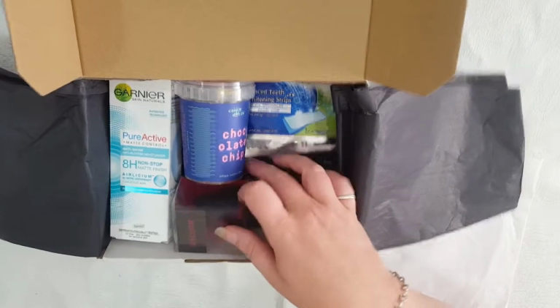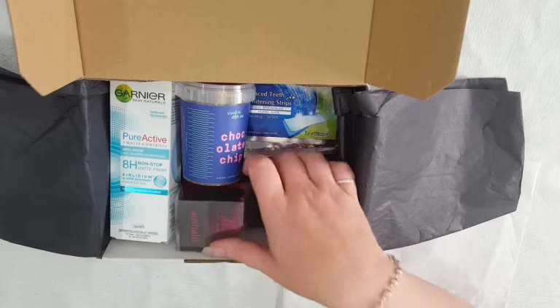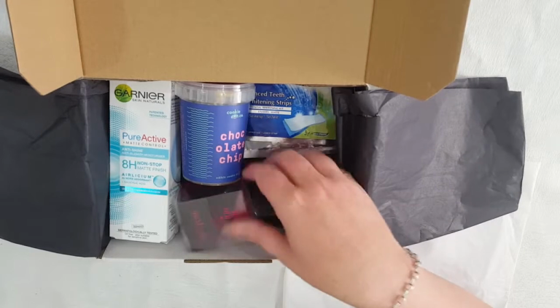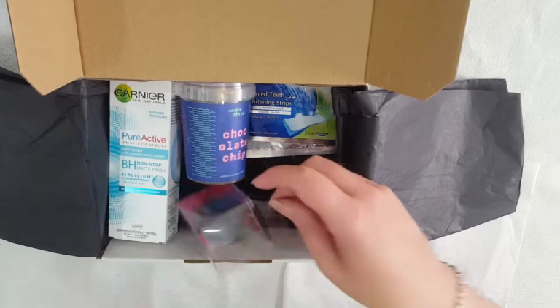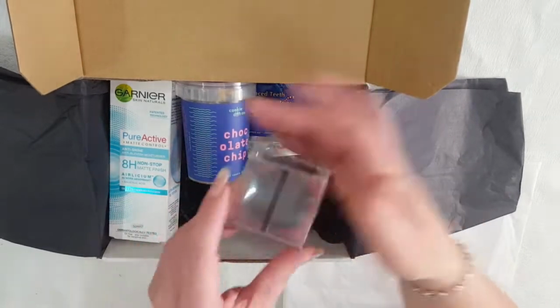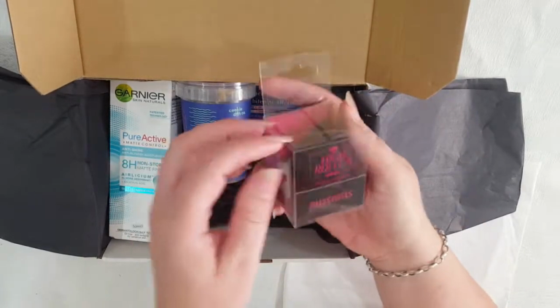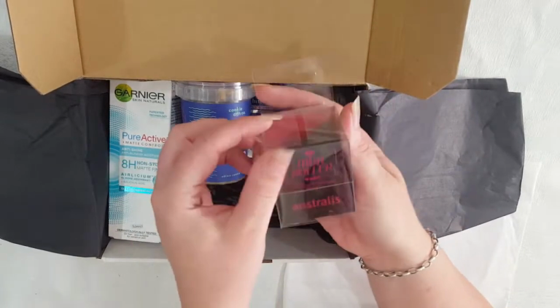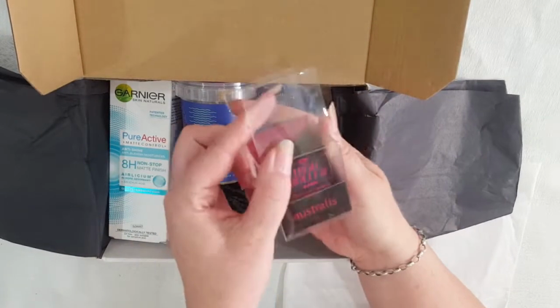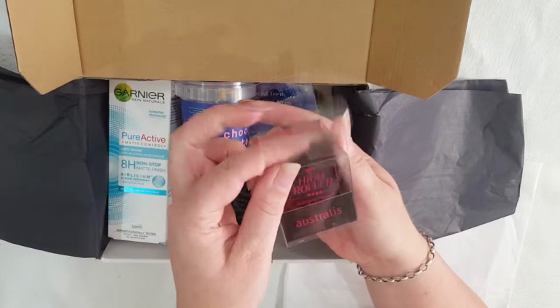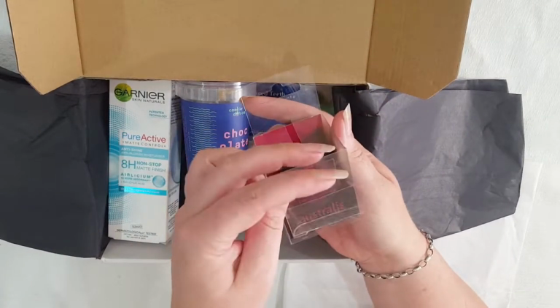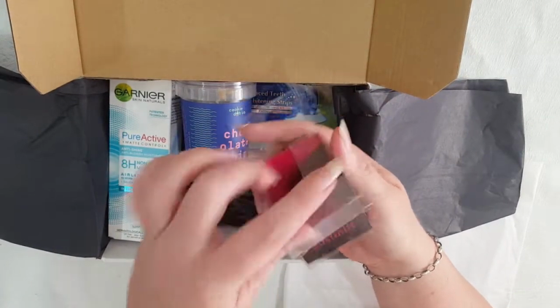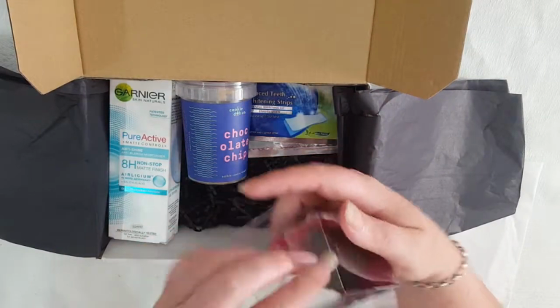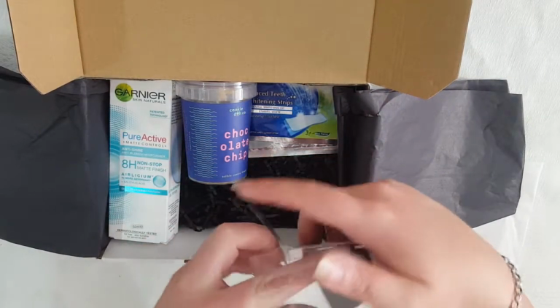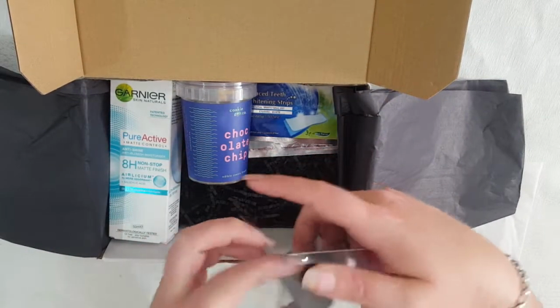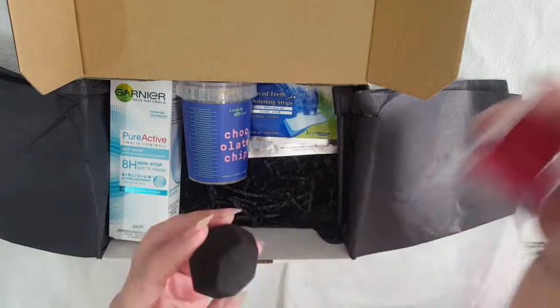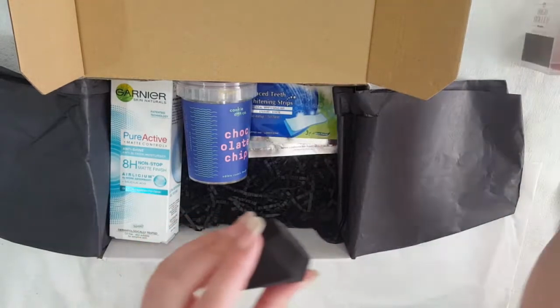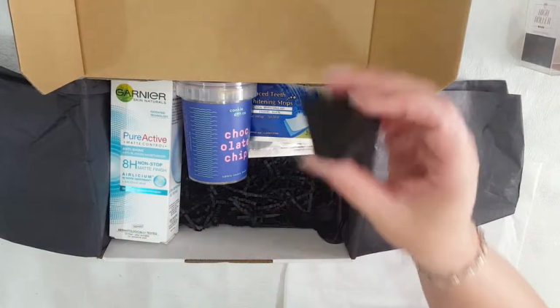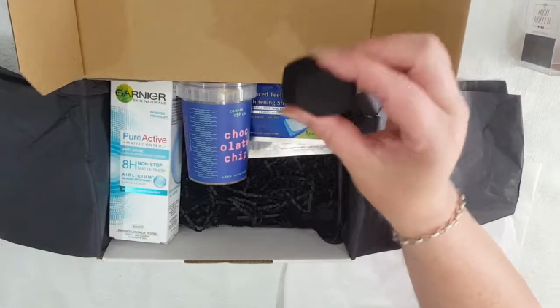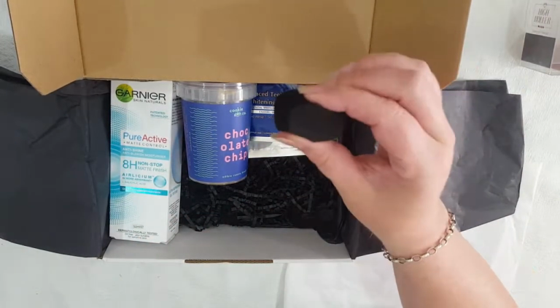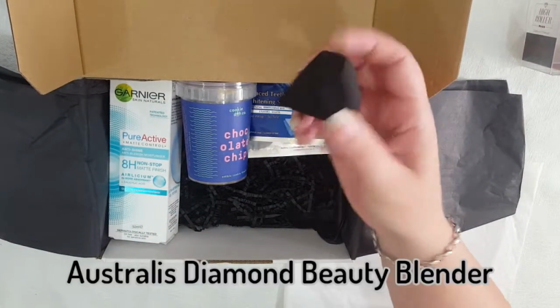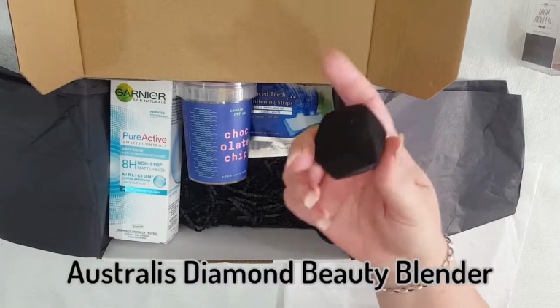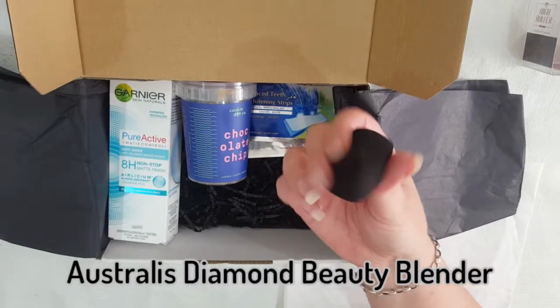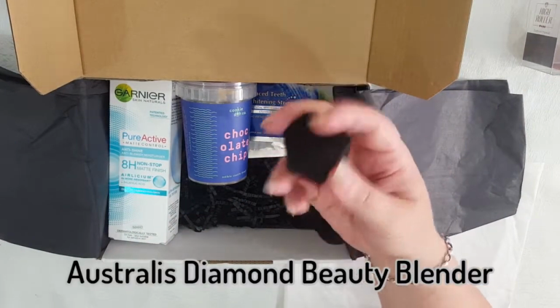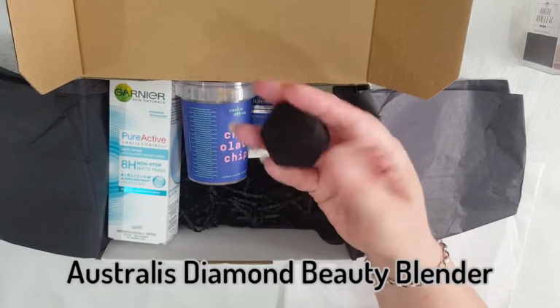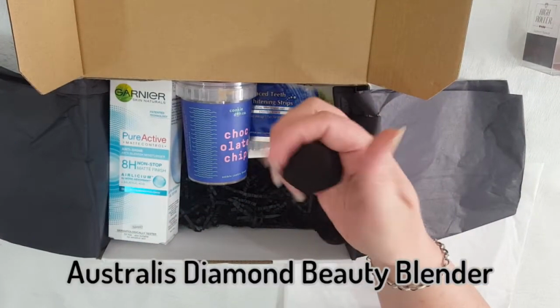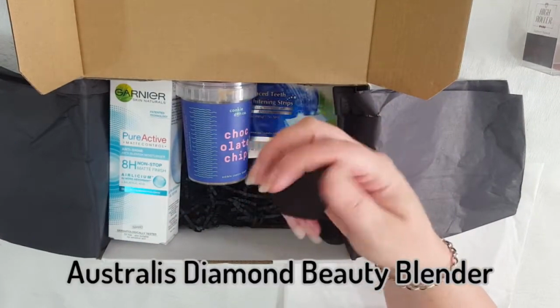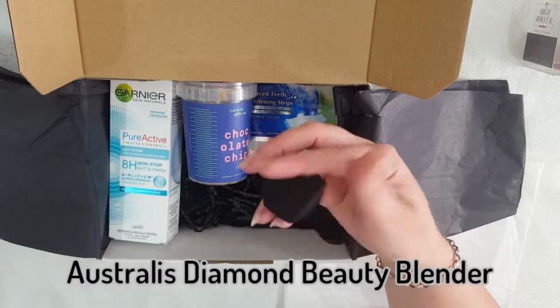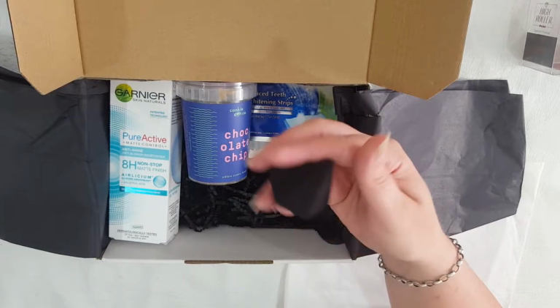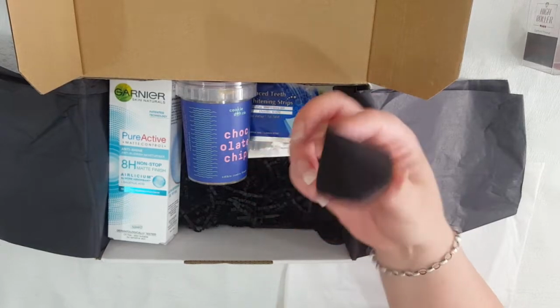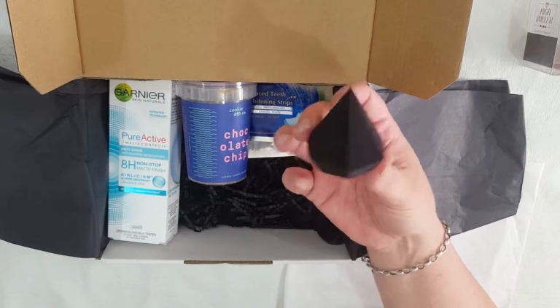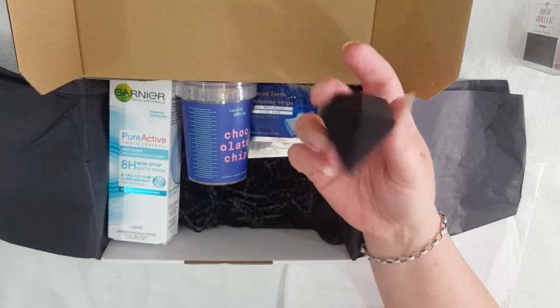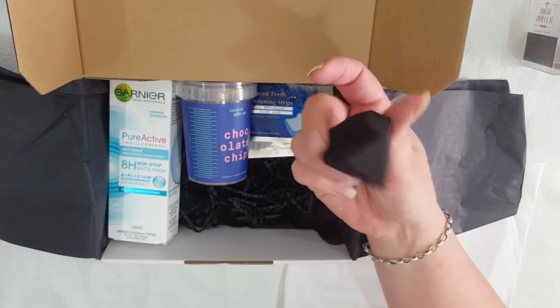Next we have the High Roller Australis Diamond Makeup Sponge. Makeup sponges are all the rage at the moment so I can see some people really appreciating this one, and it's in the shape of a diamond.